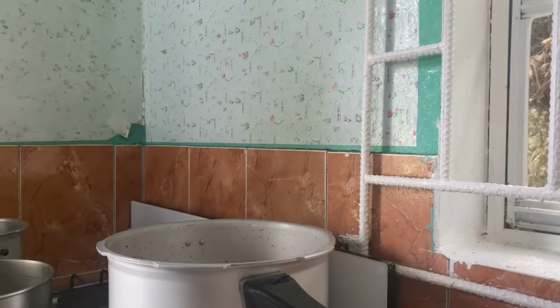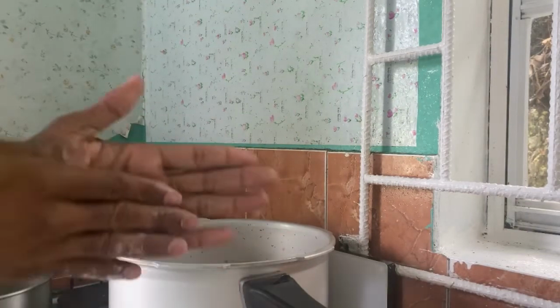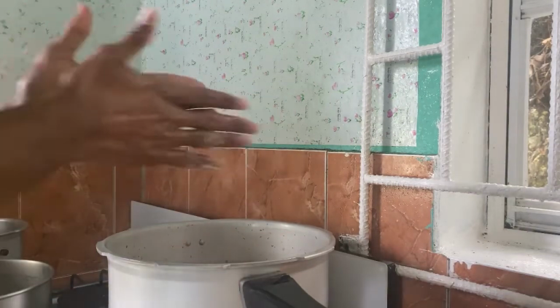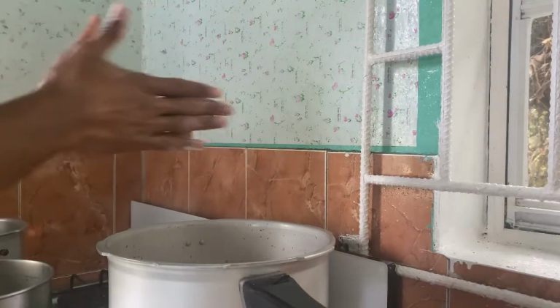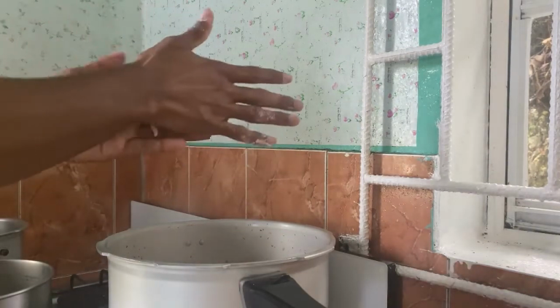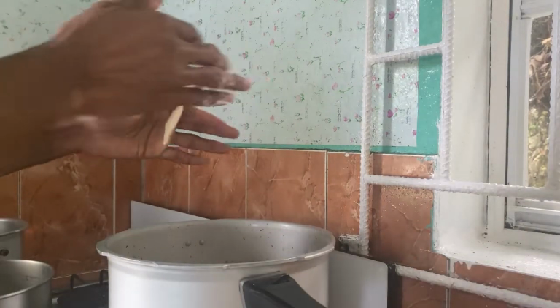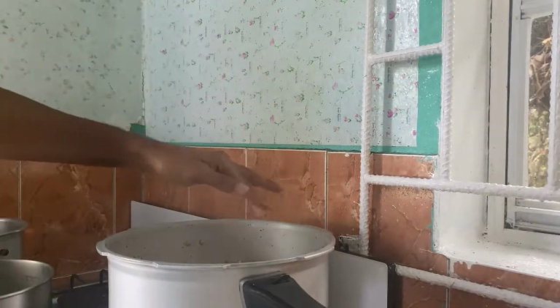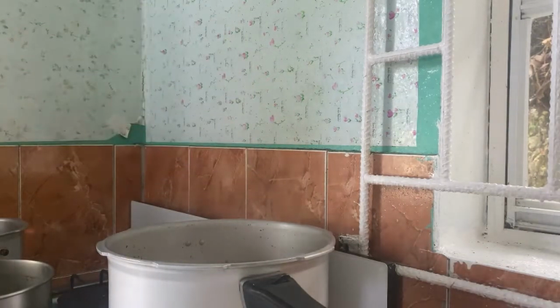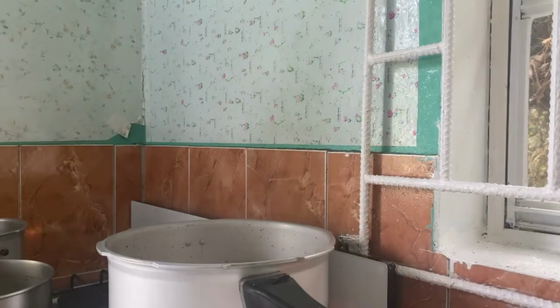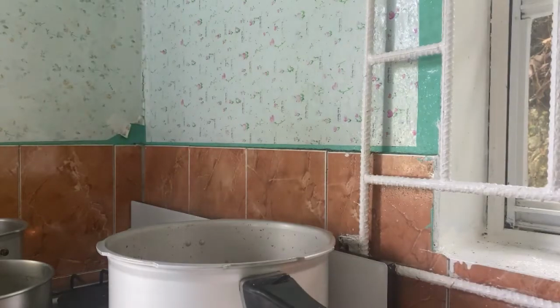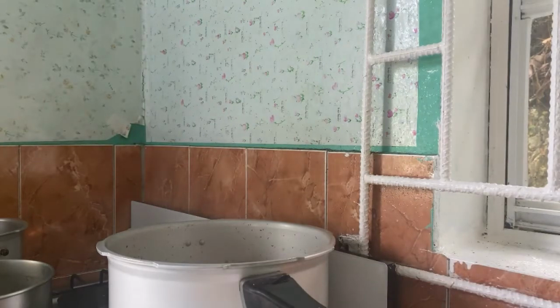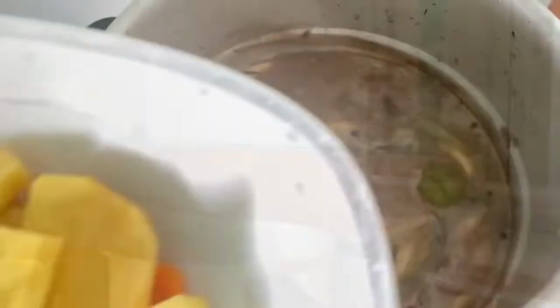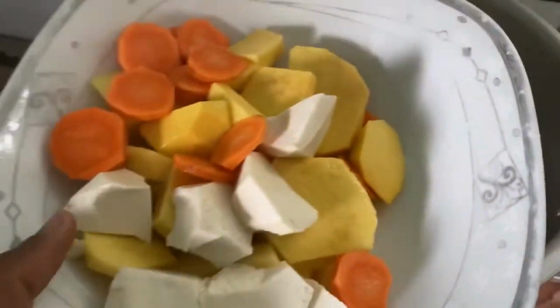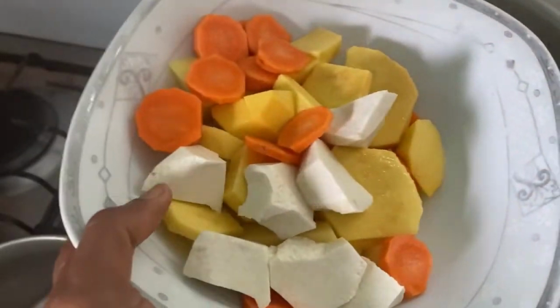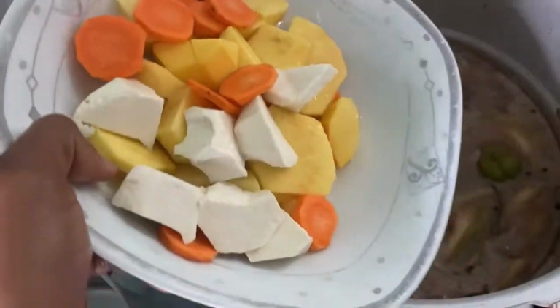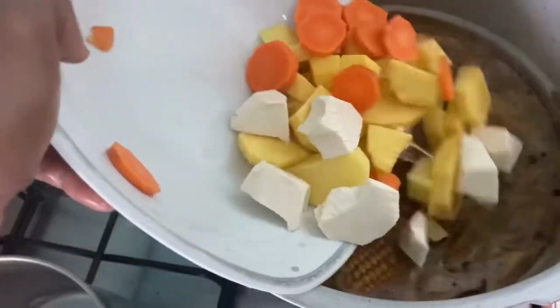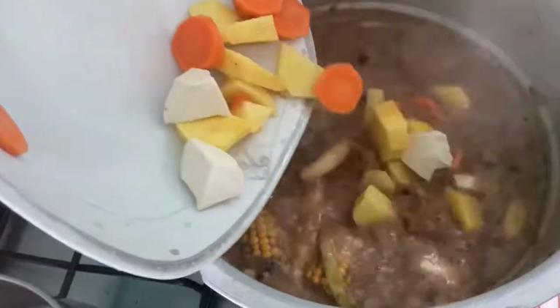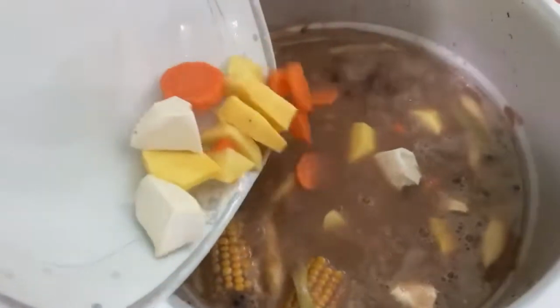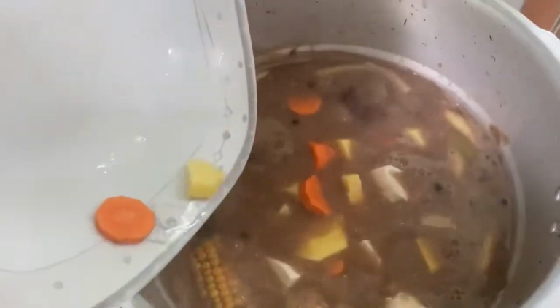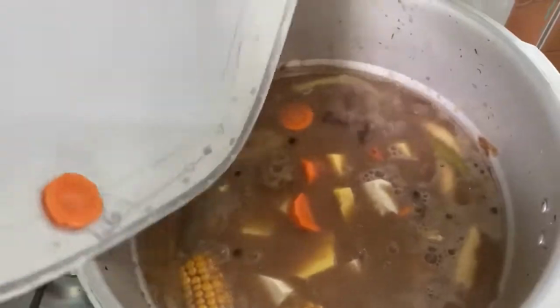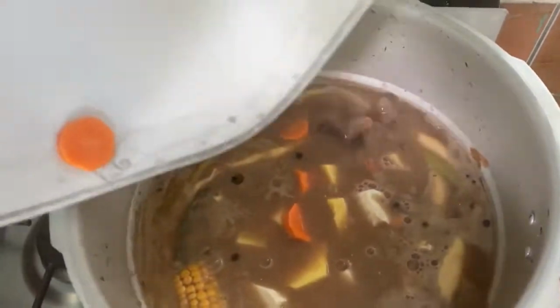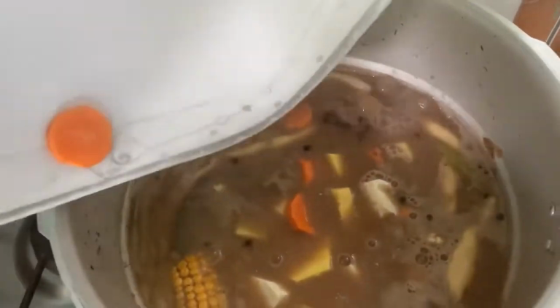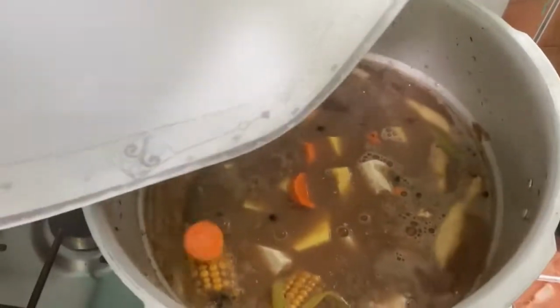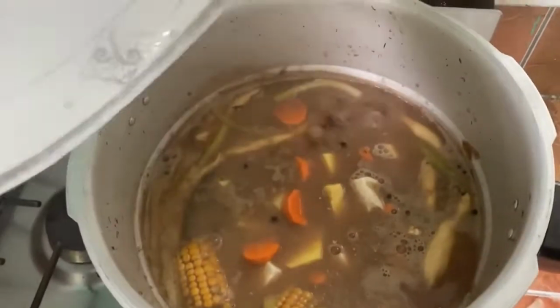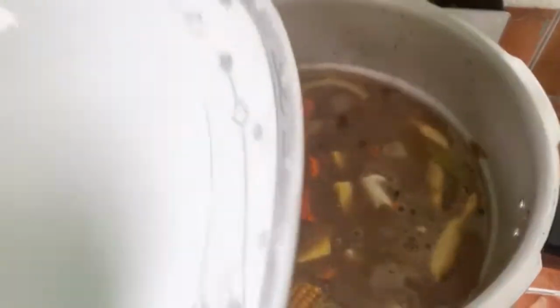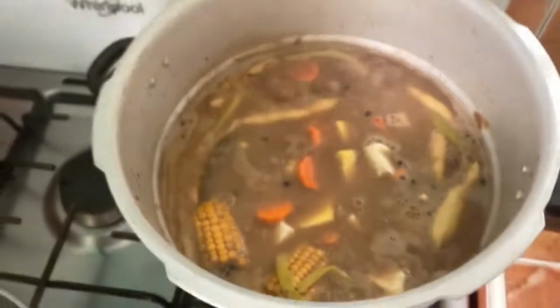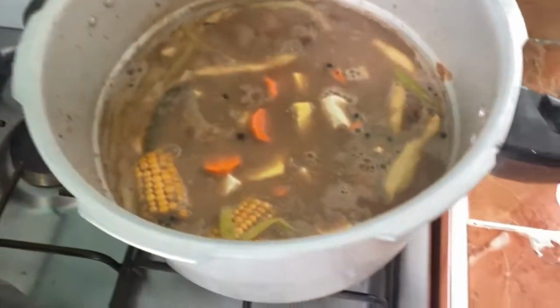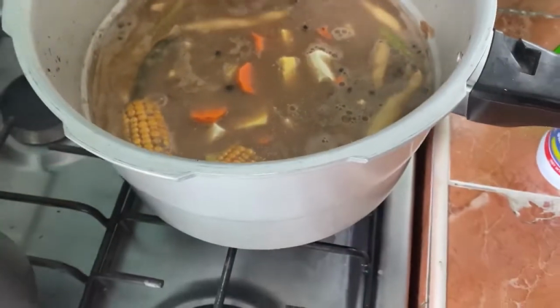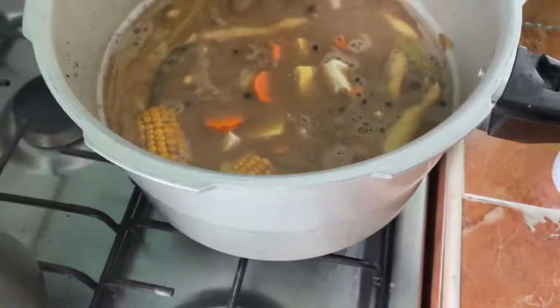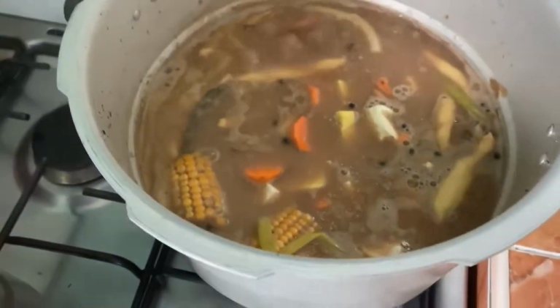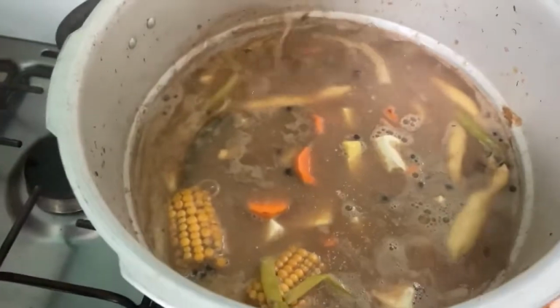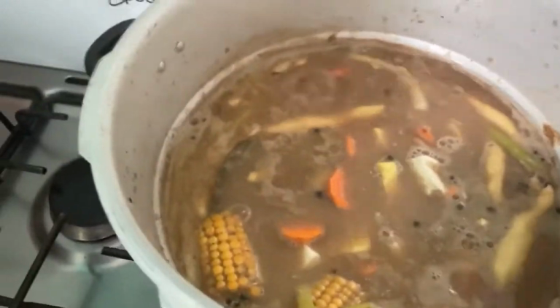I also add my yellow yam, potato, carrot, dasheen, turnip, and corn. Let it all boil.